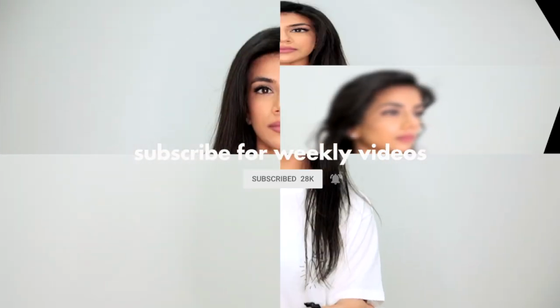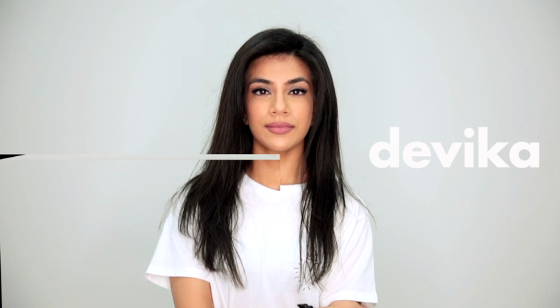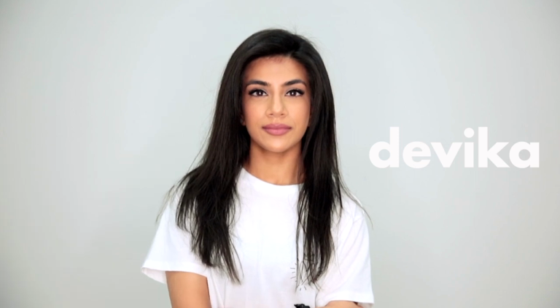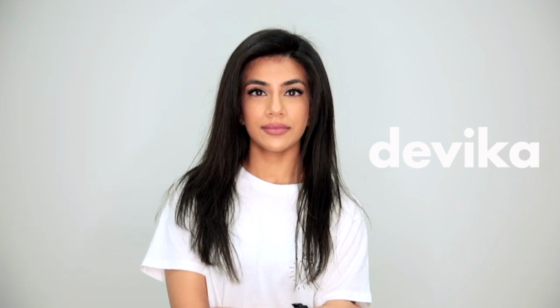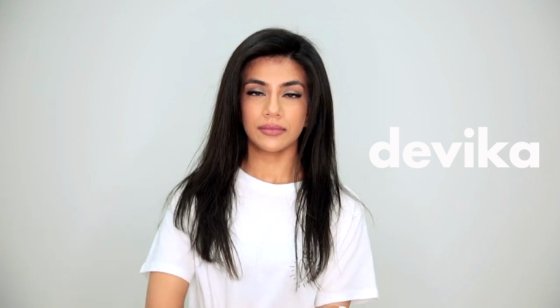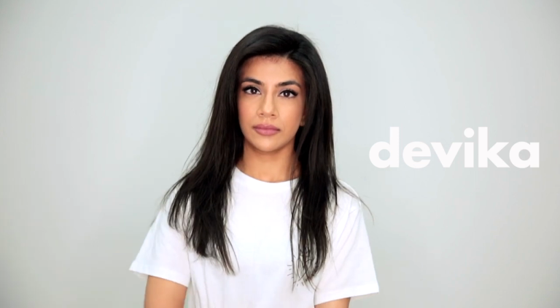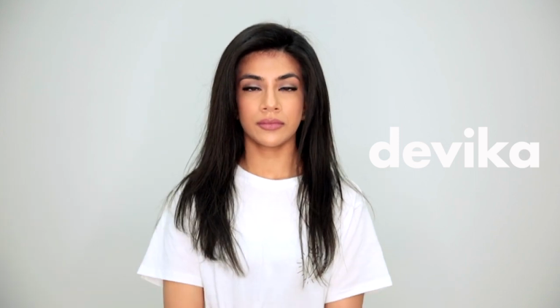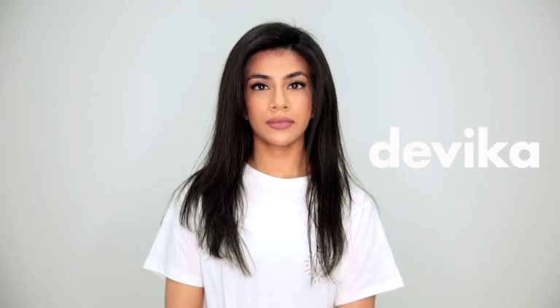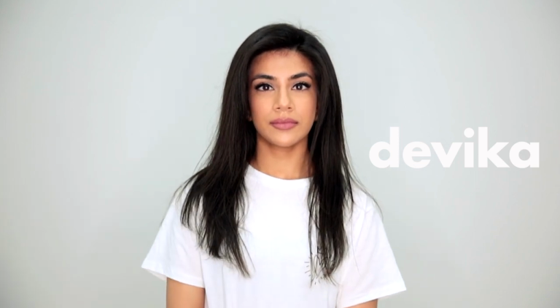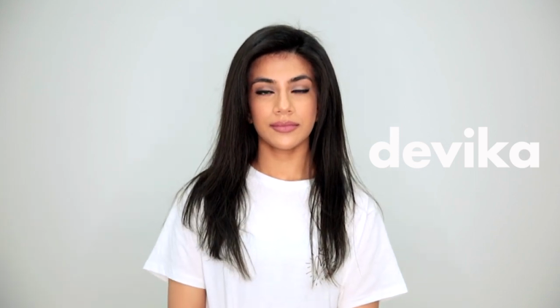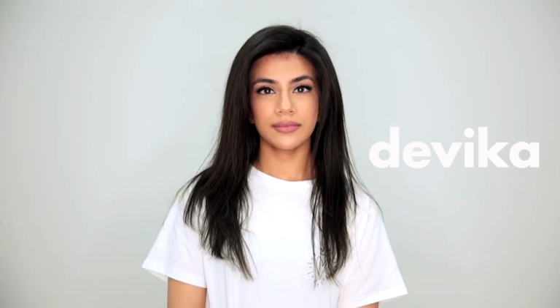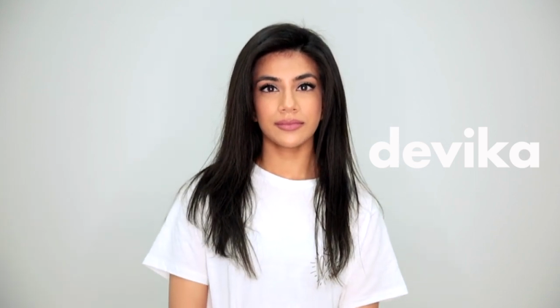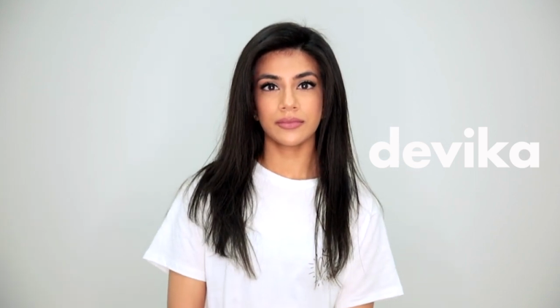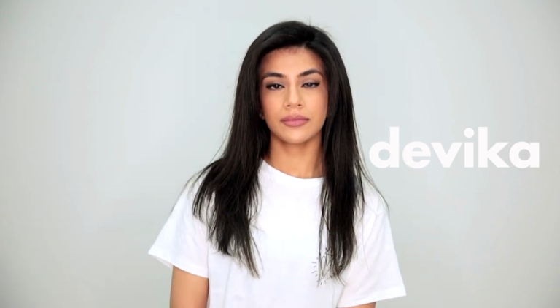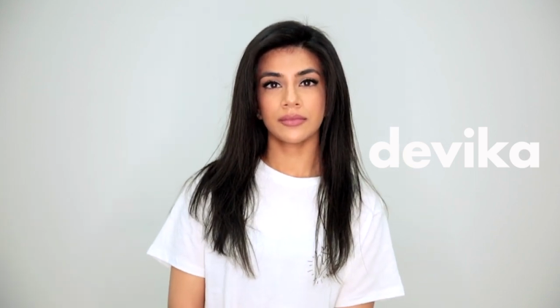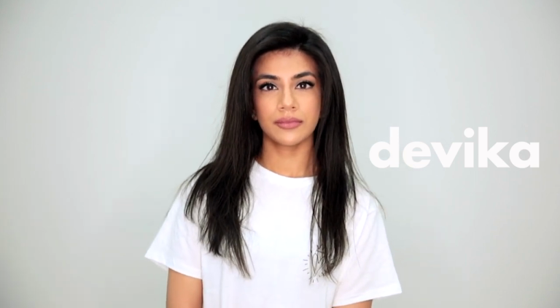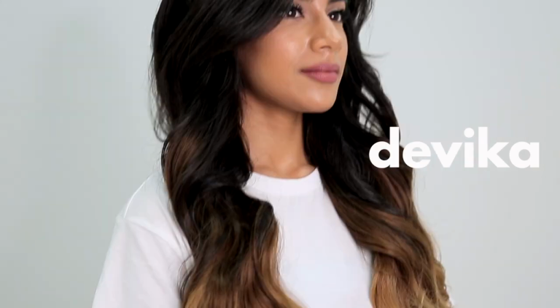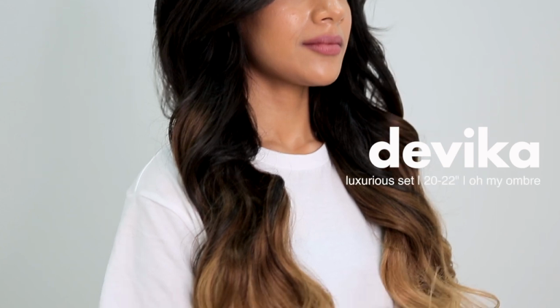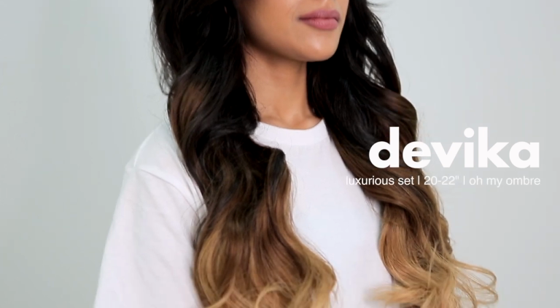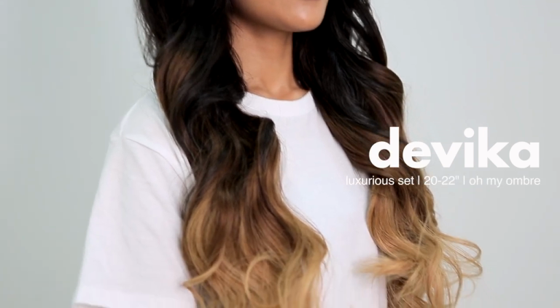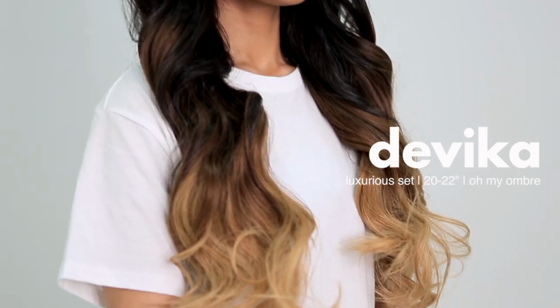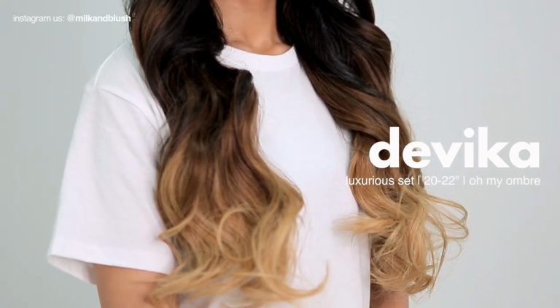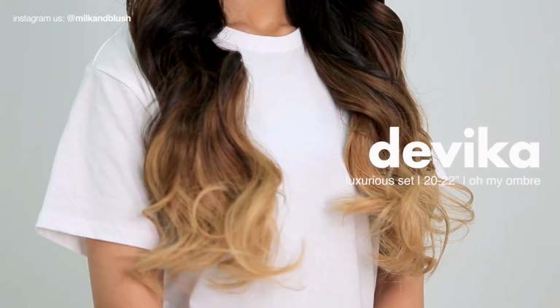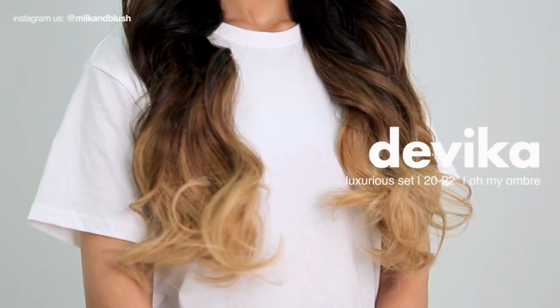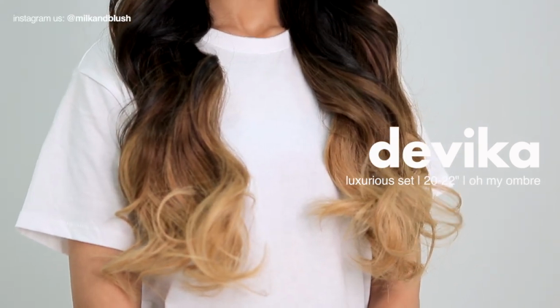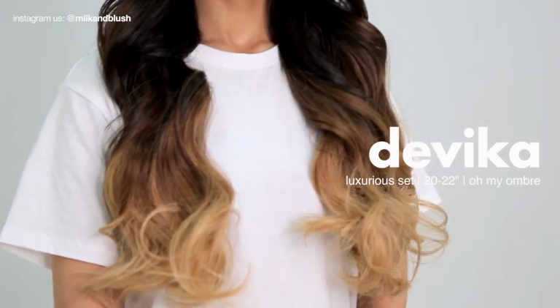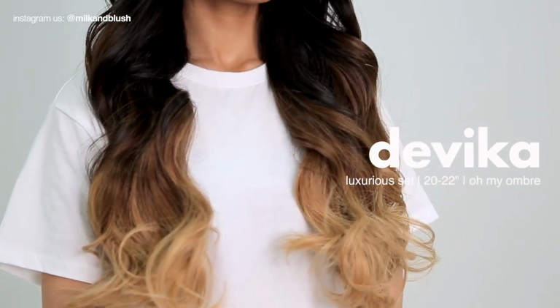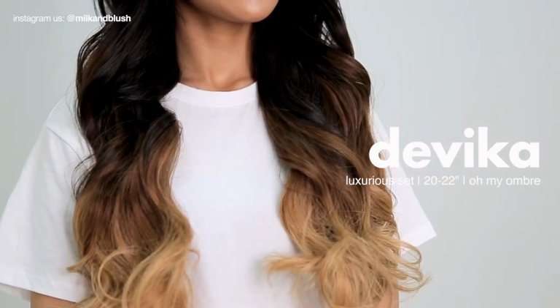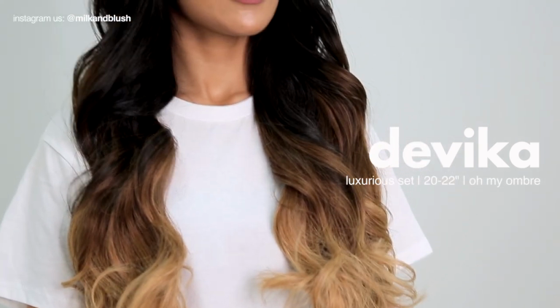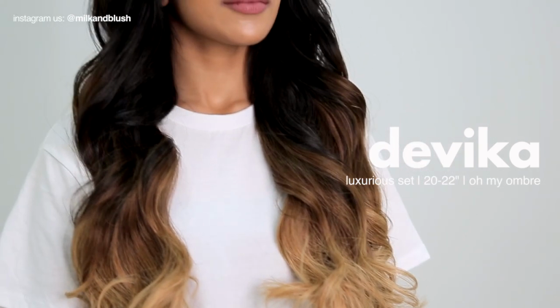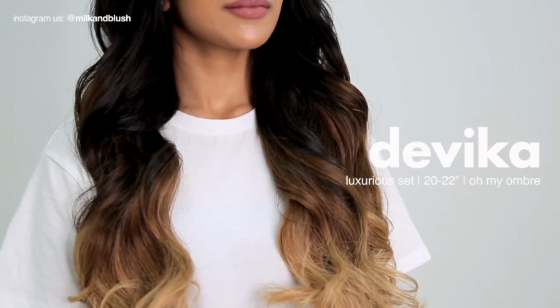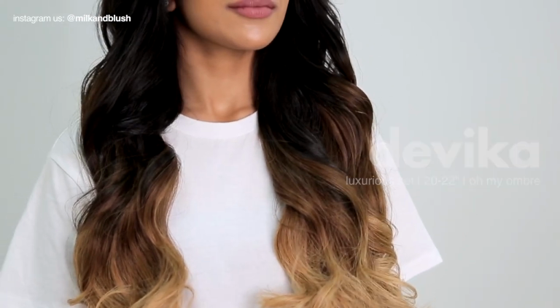Our model Davika has amazing hair and it's super thick and long, so to create her faux ombre we went for the luxurious set in the length 20 to 22 and the shade Oh My Ombre.